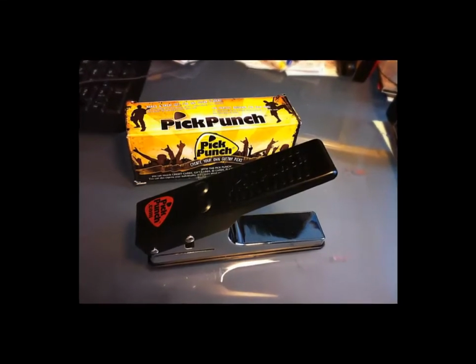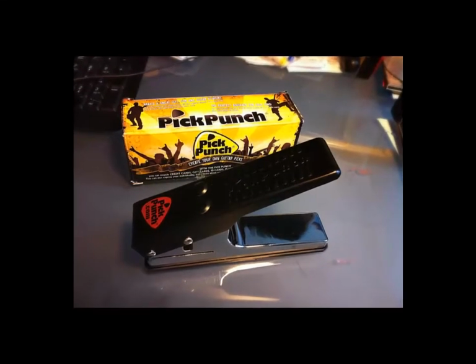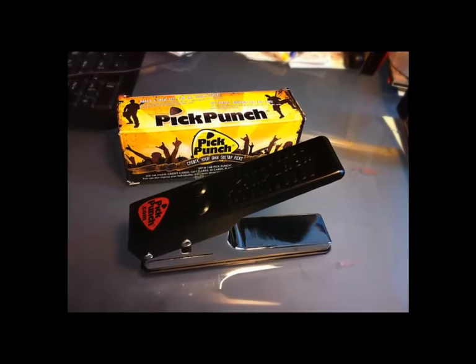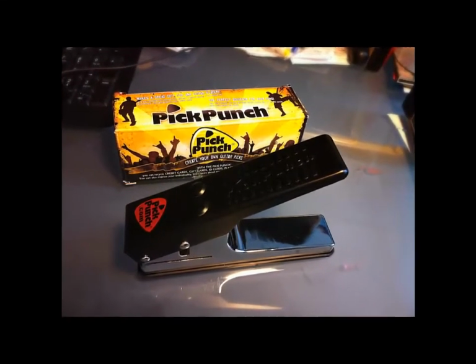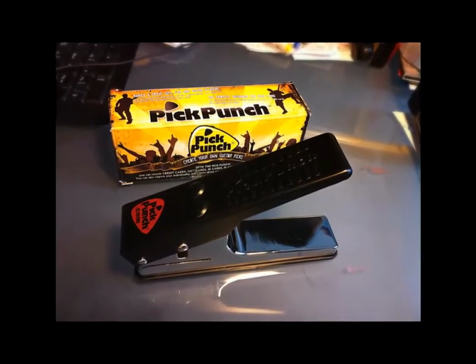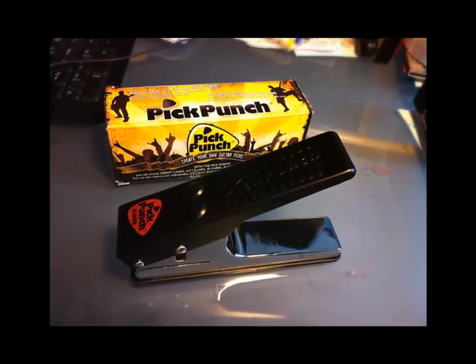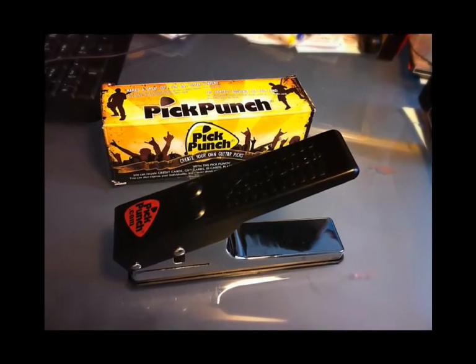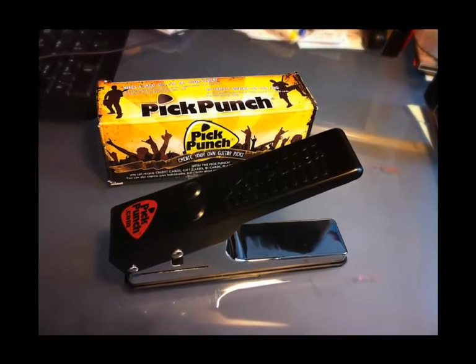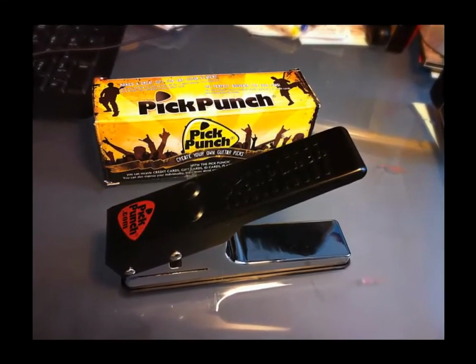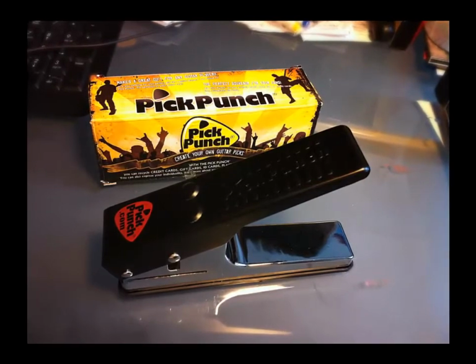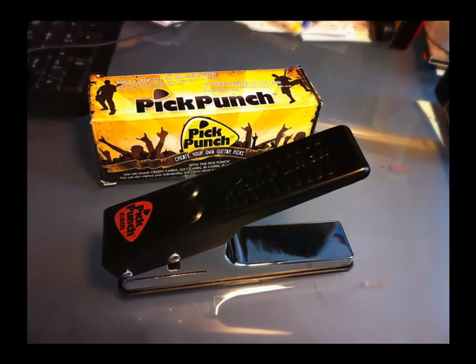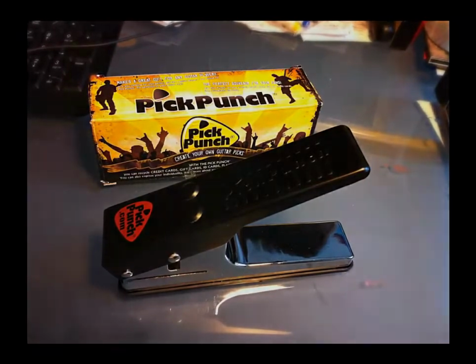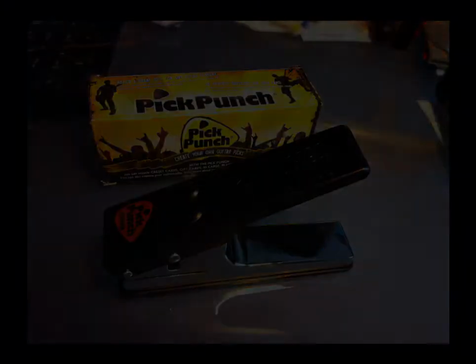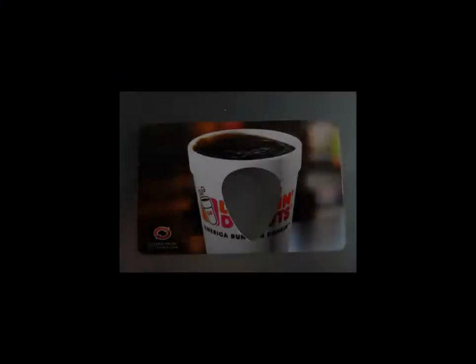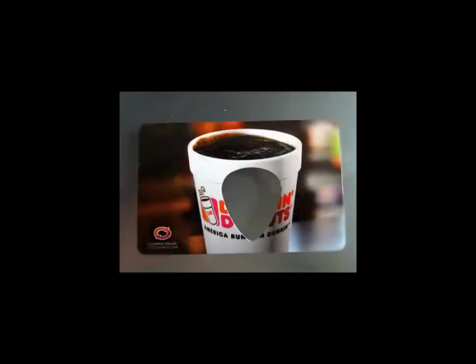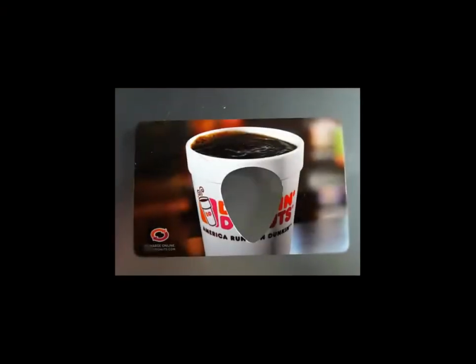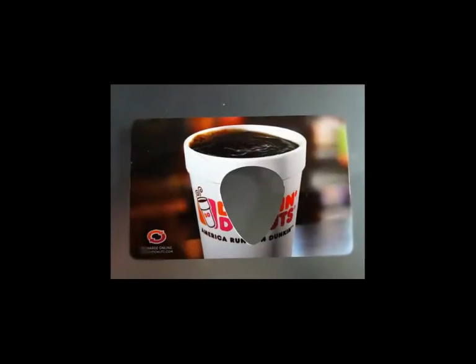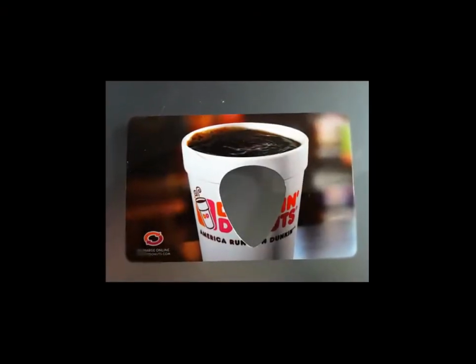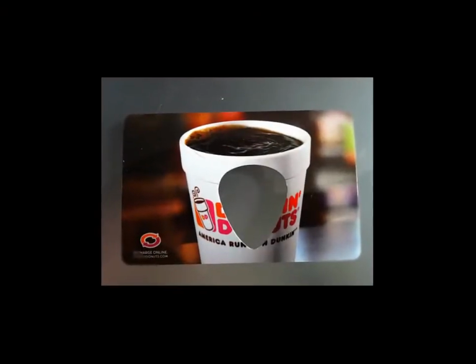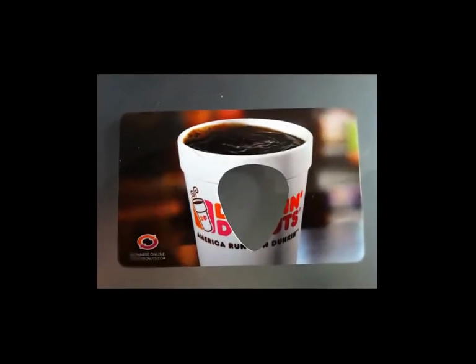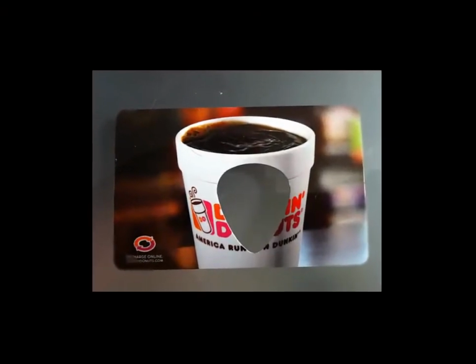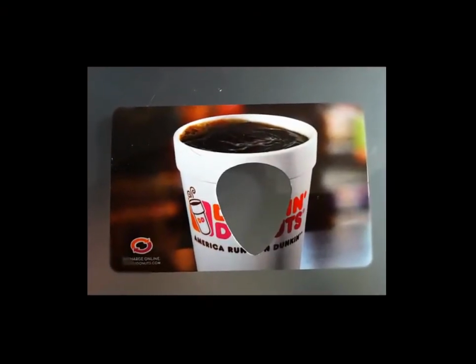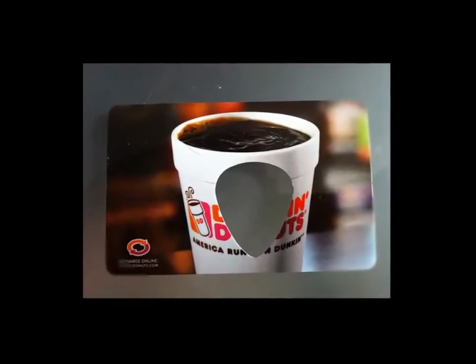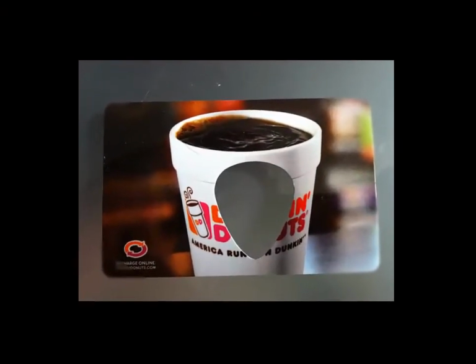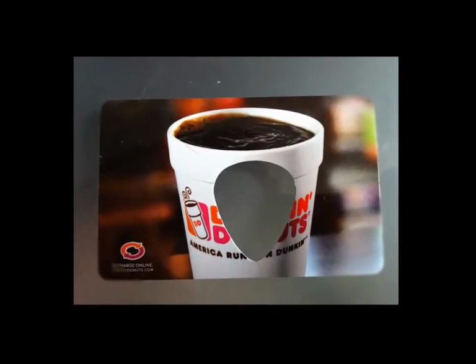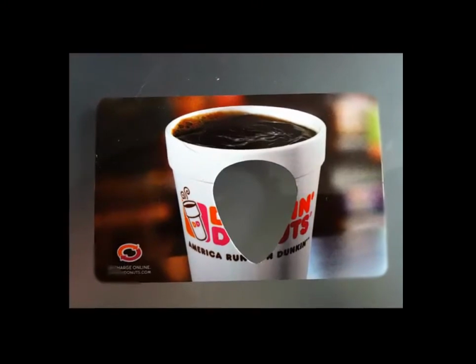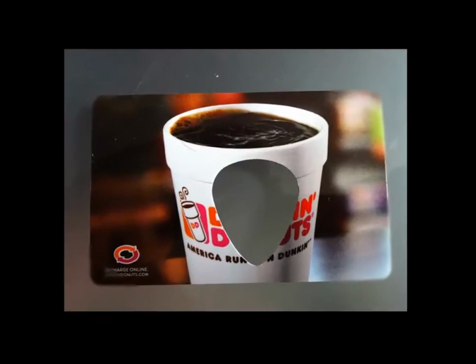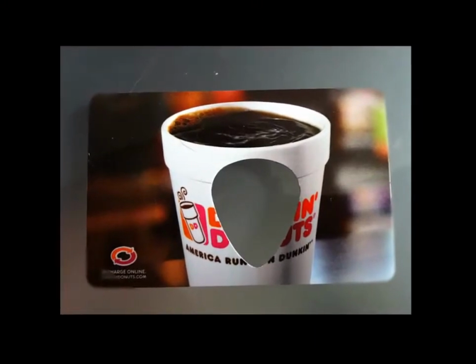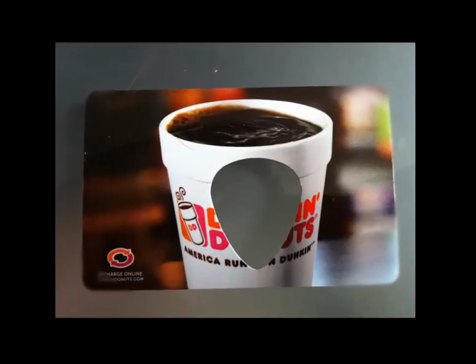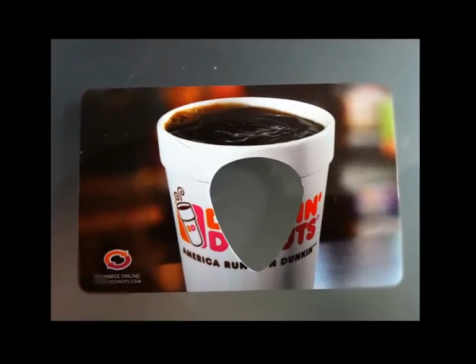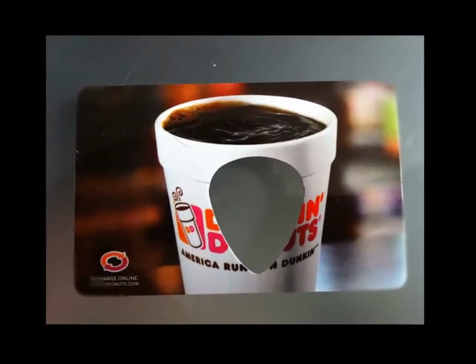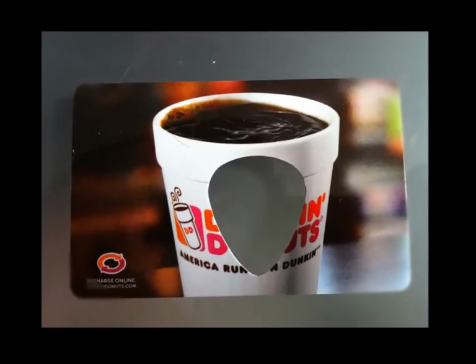I believe everybody should have a Pick Punch in their guitar or bass case. It's that cool, that easy. It takes any piece of flat stock and turns it into a guitar pick.